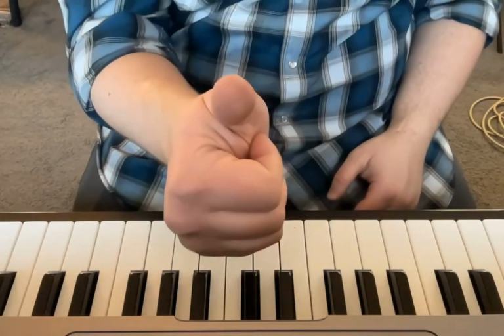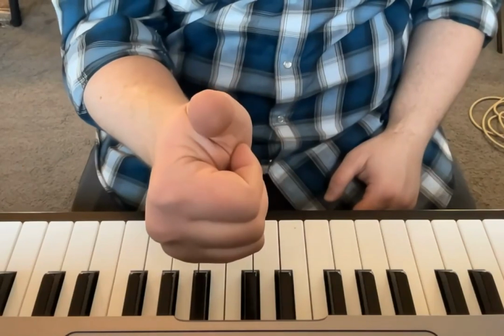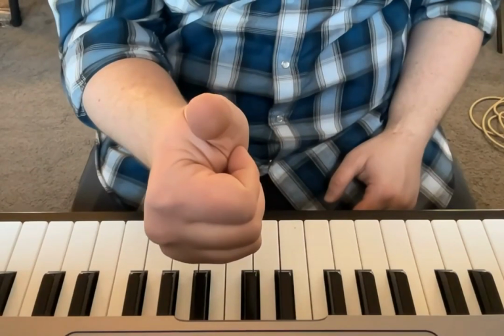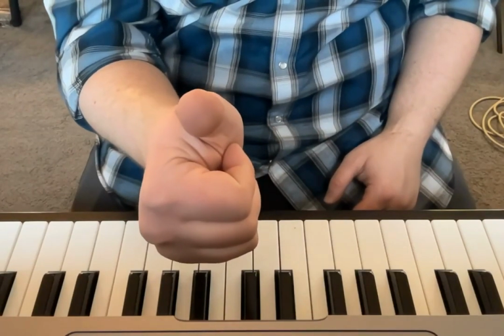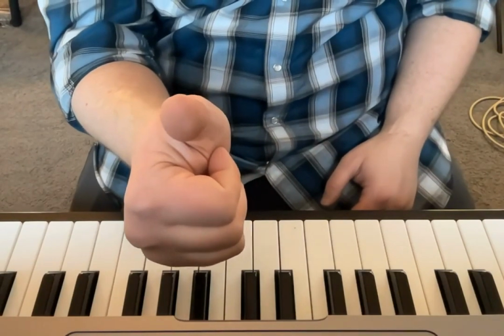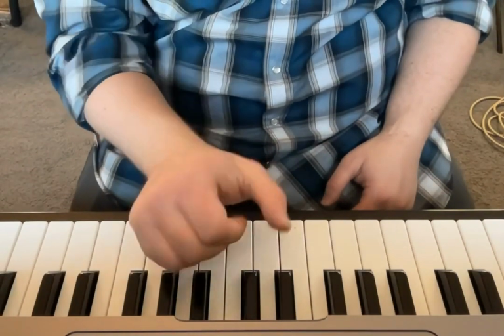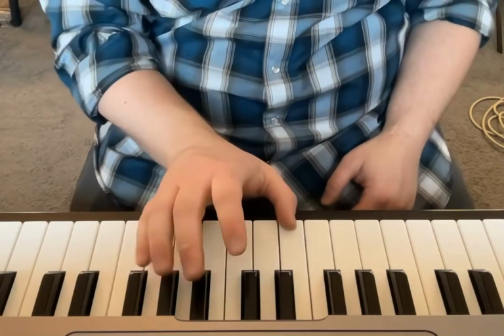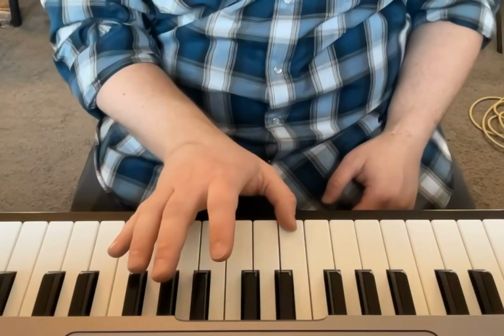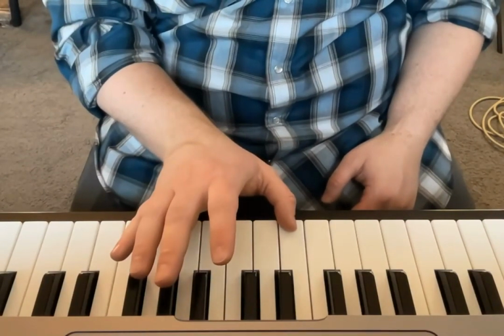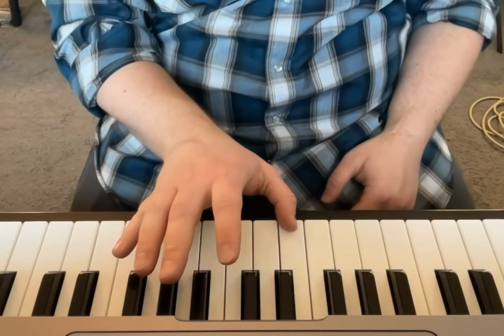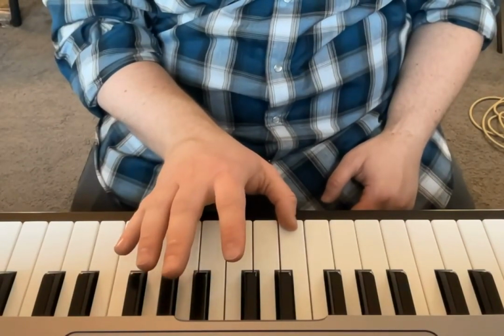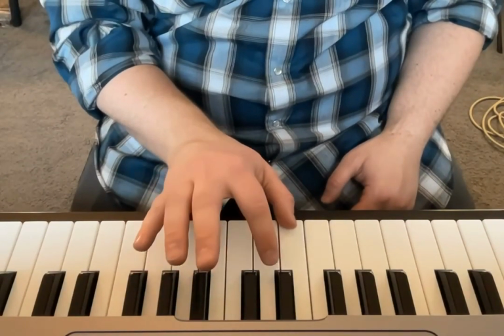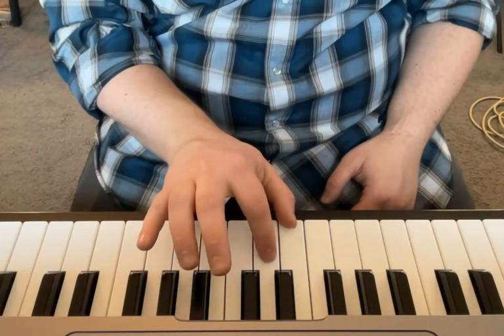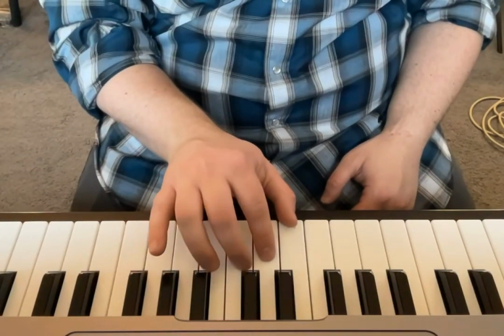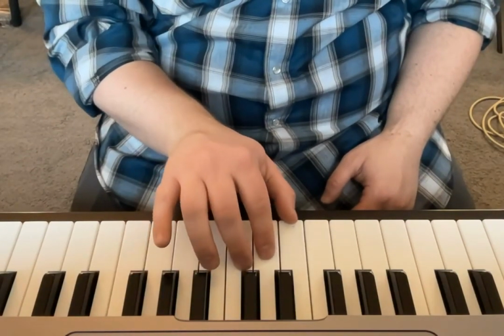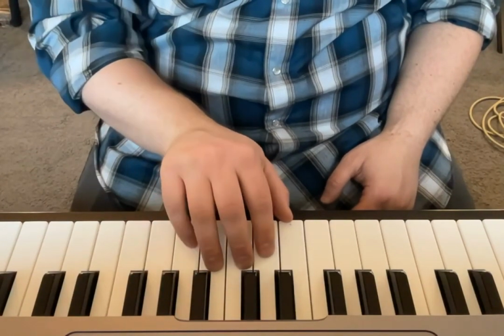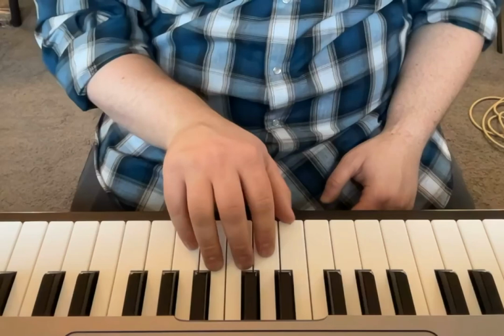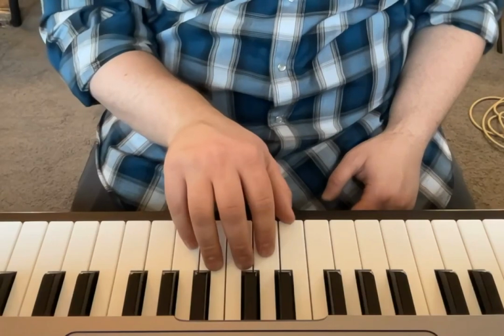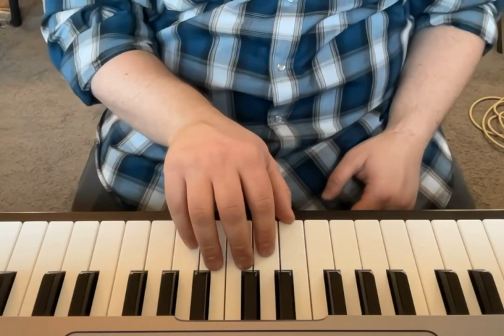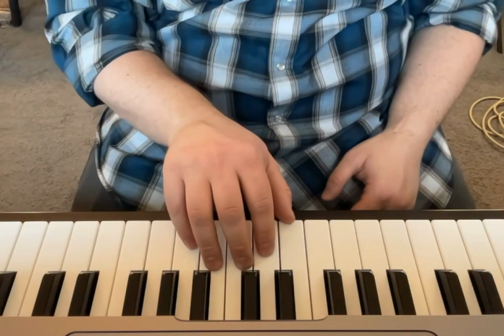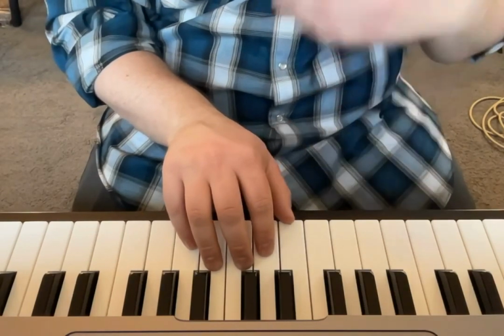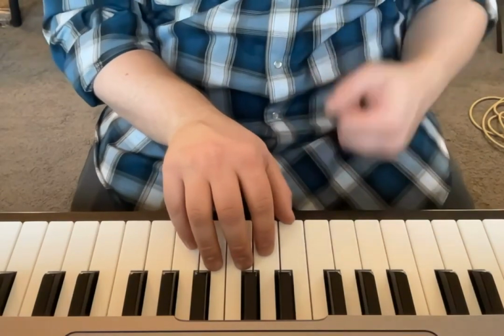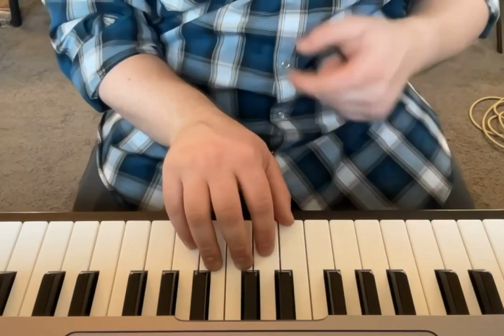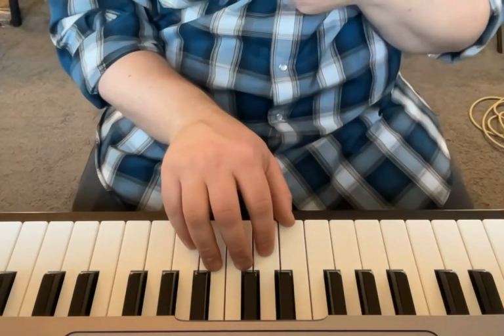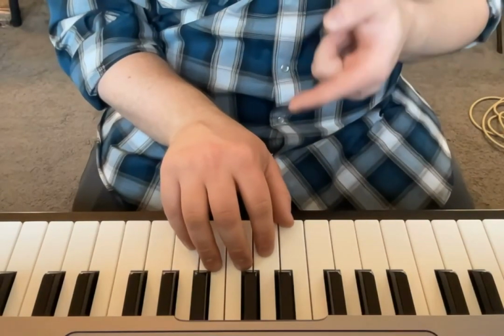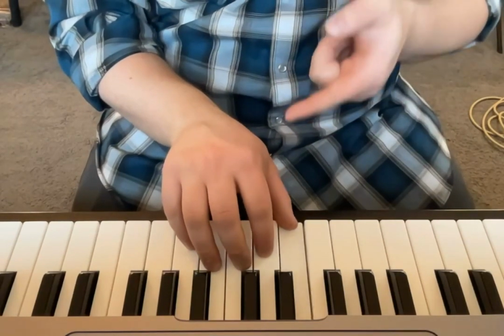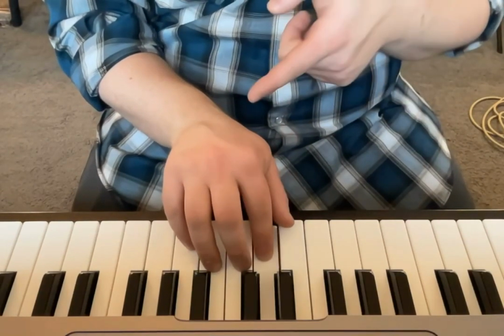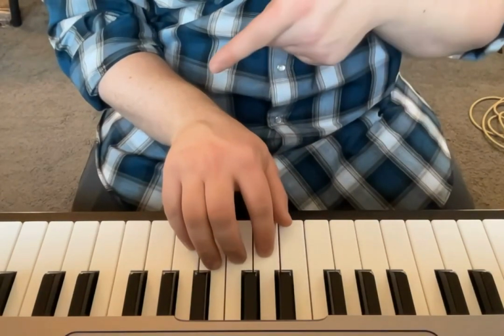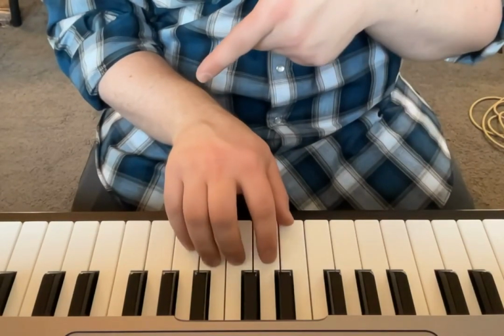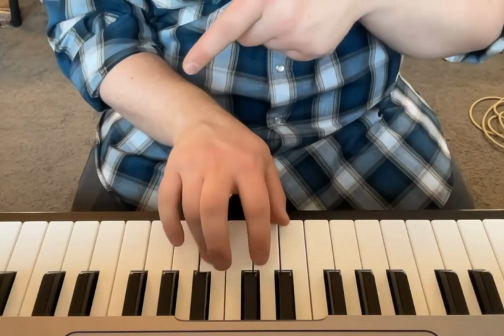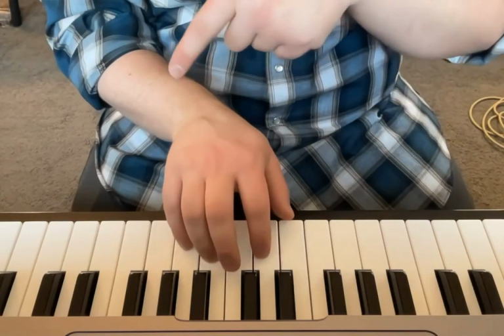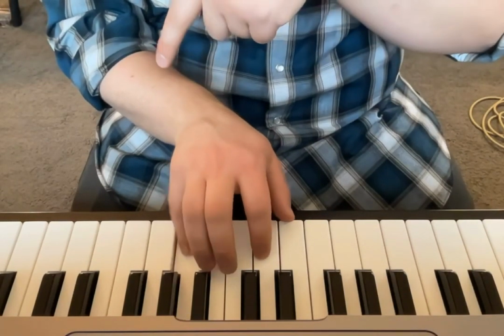We're going to put our thumb on our right hand on middle C, and then each of our other fingers is going to take one of those keys. So right now we have C, D, E, F, and G.